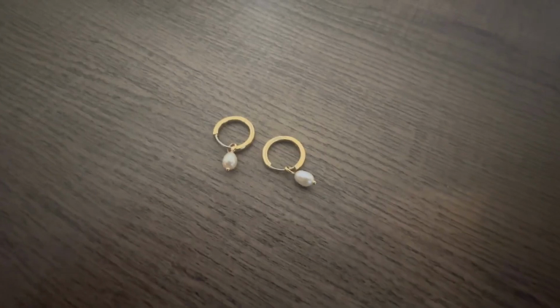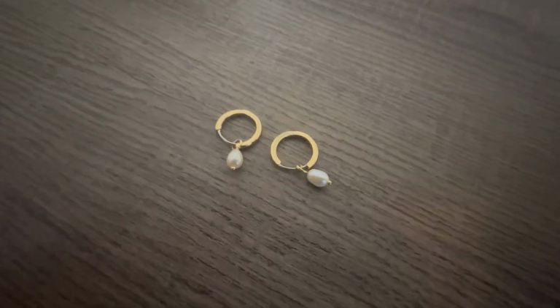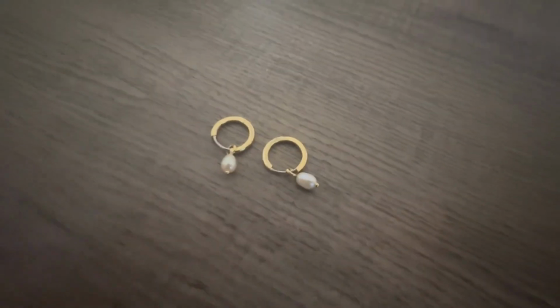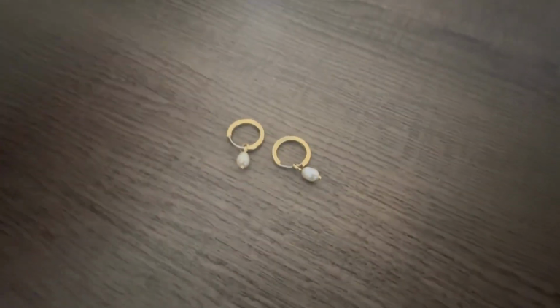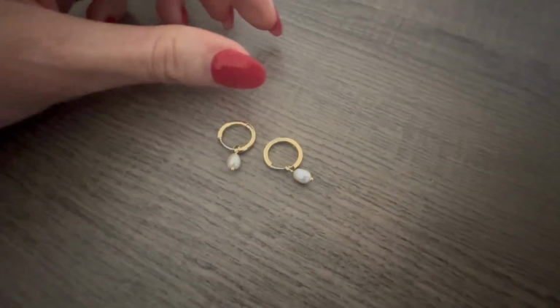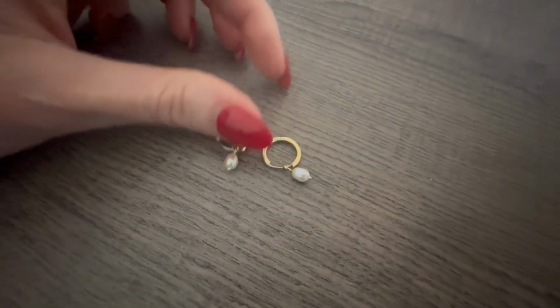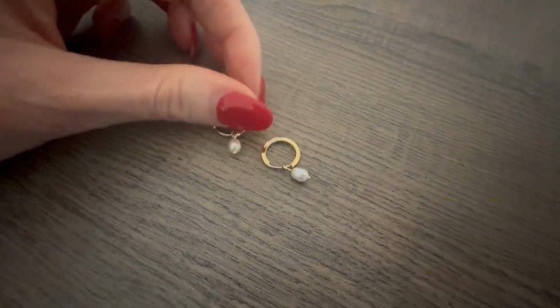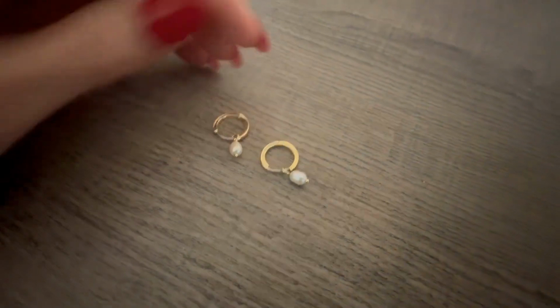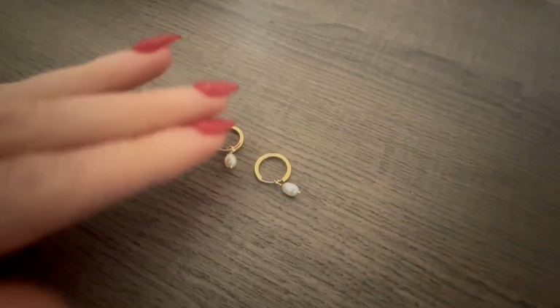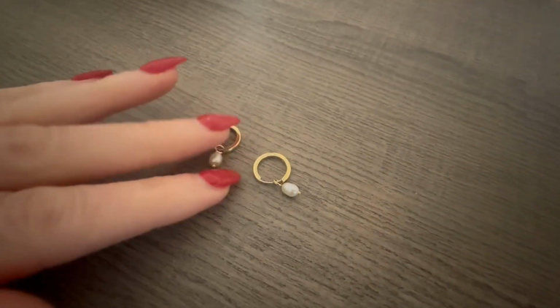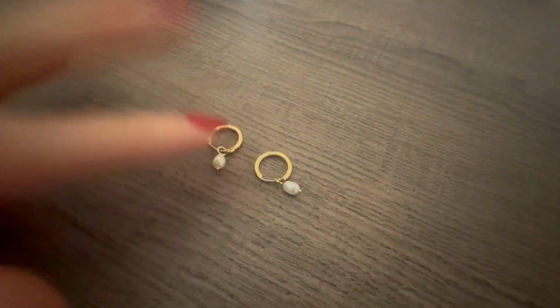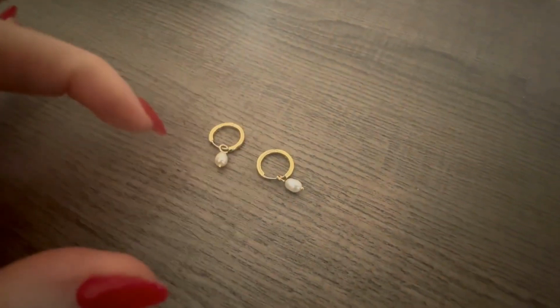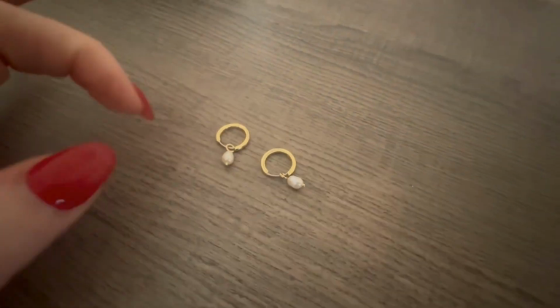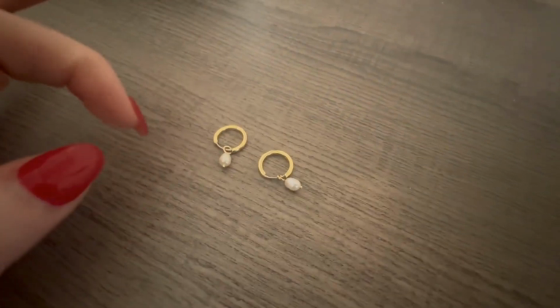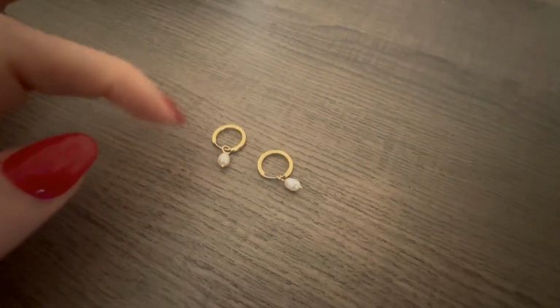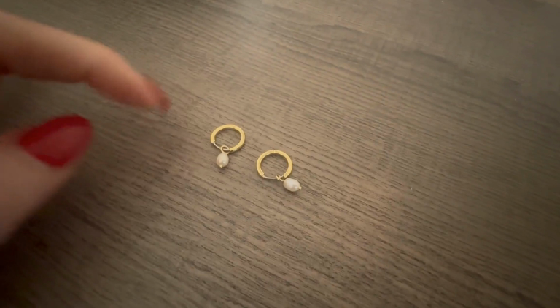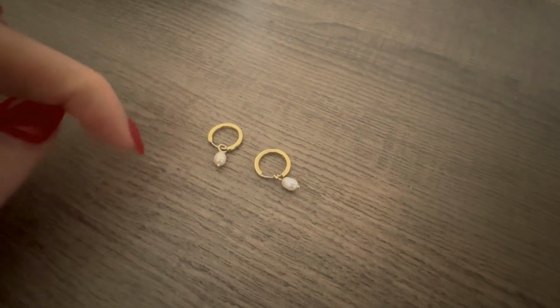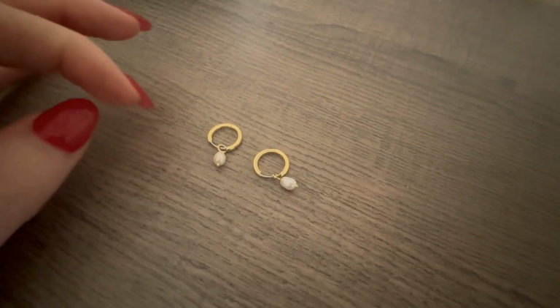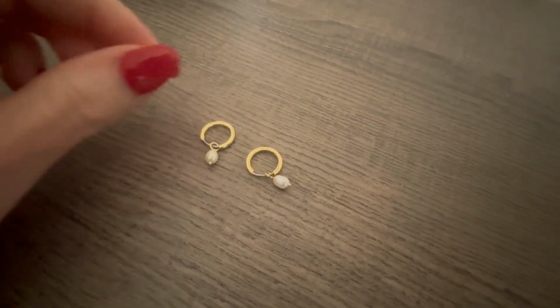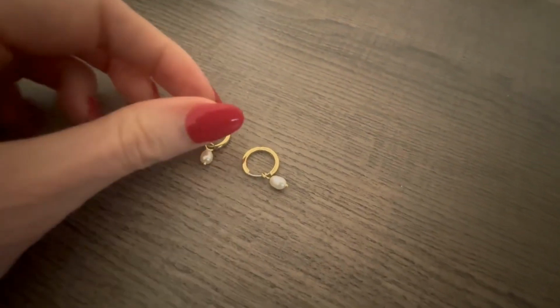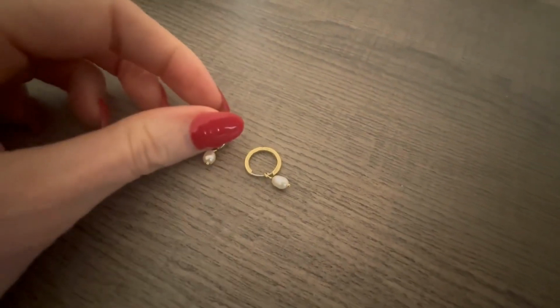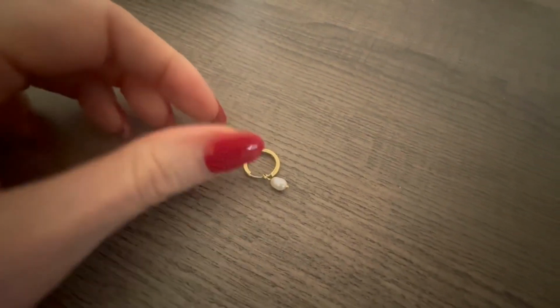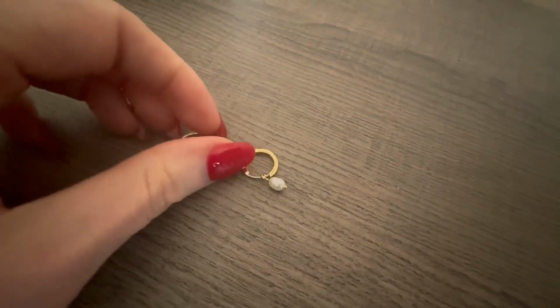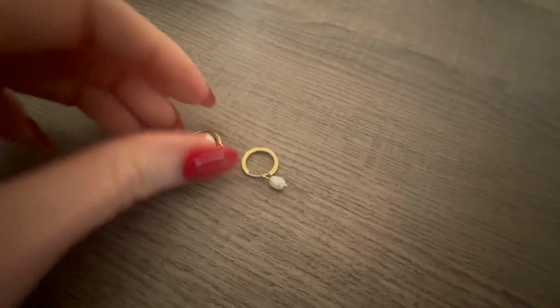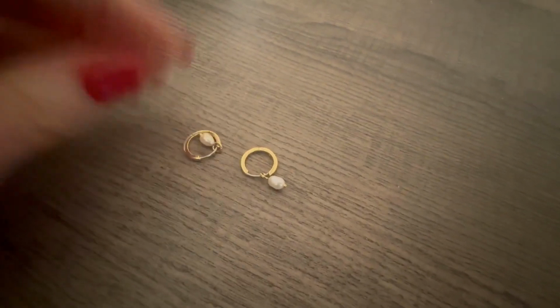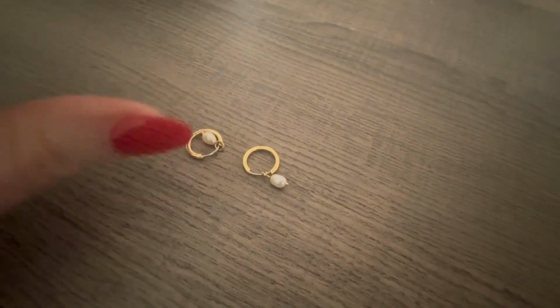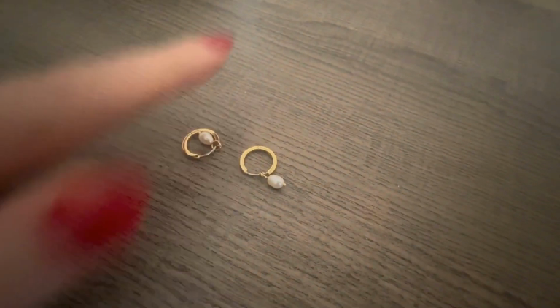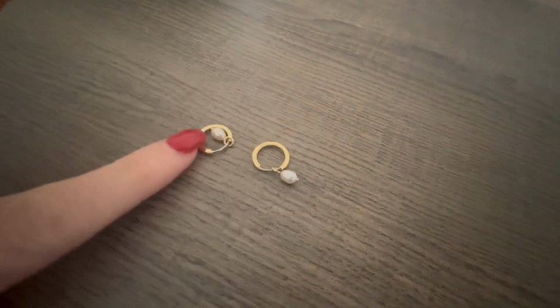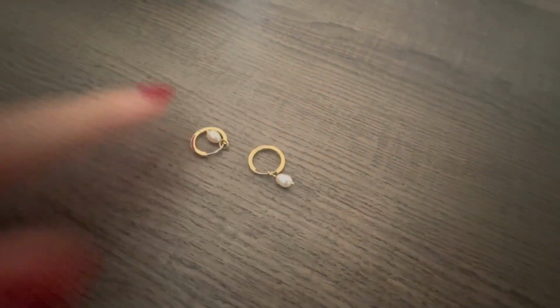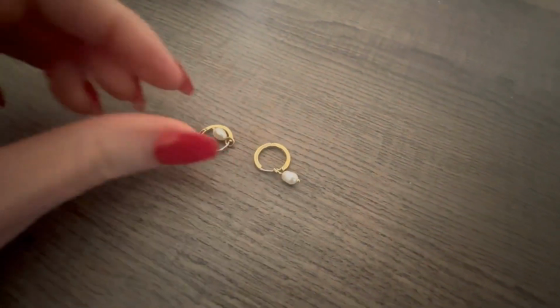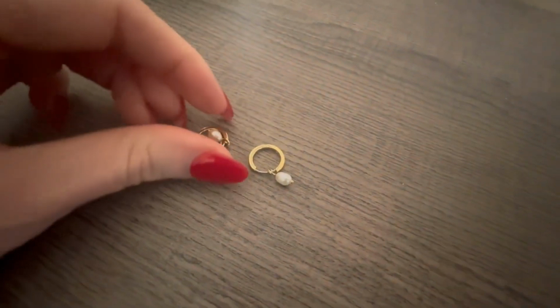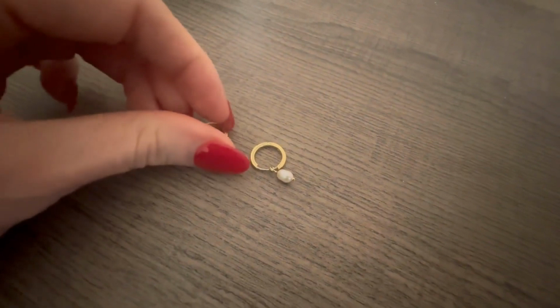These are the Ana Luisa Huggy Hoop Earrings with a Pearl Drop. As you can see, they're very delicate.